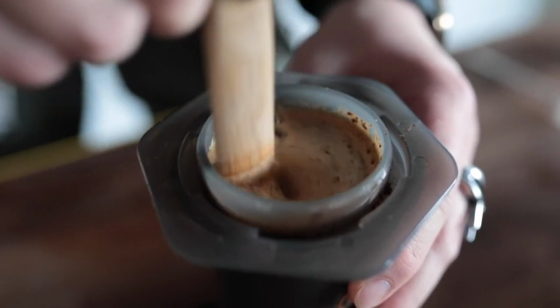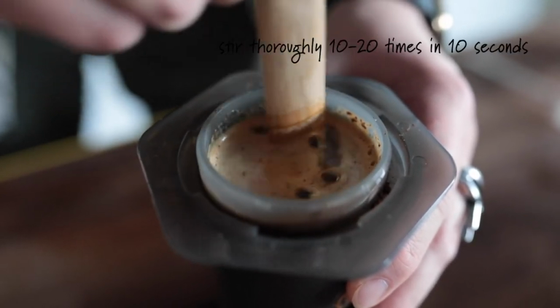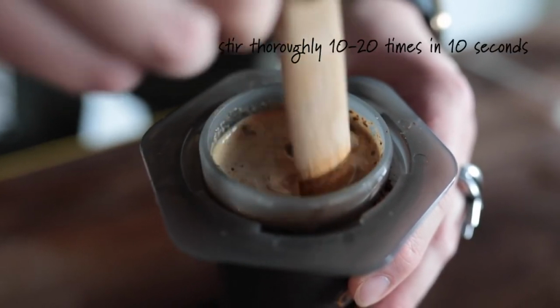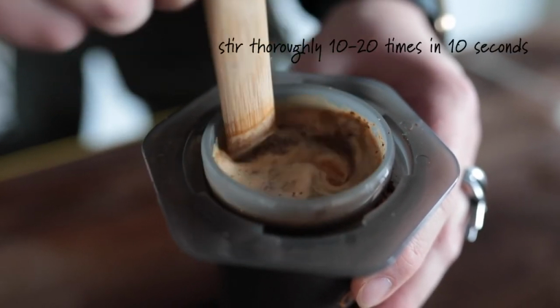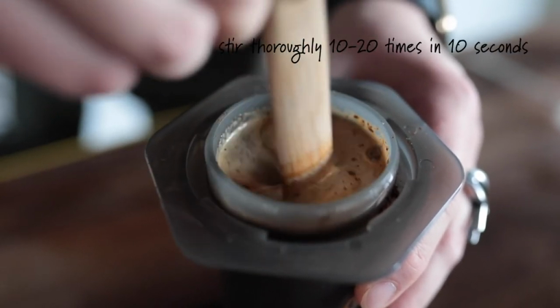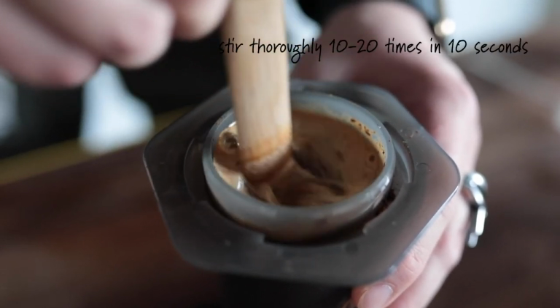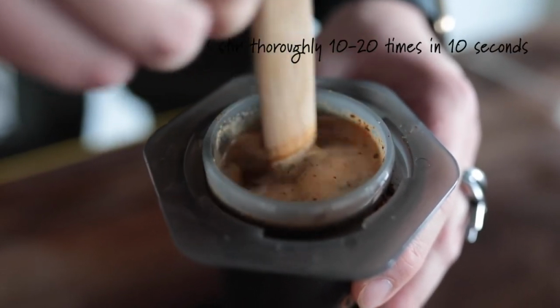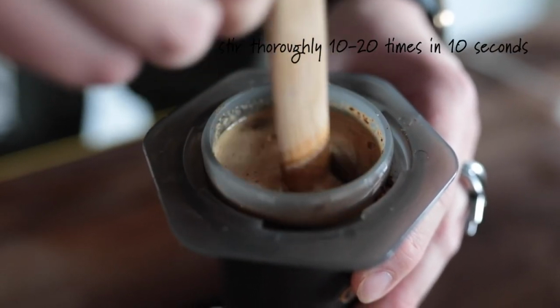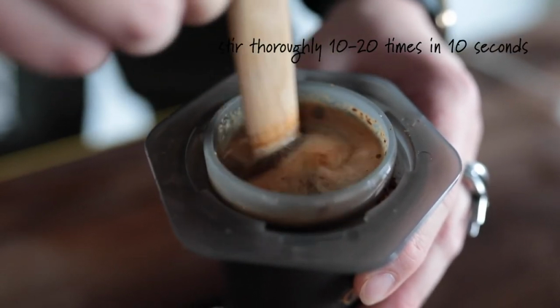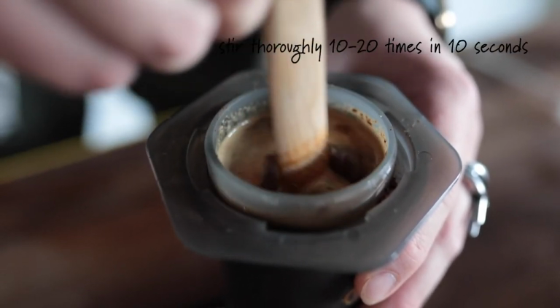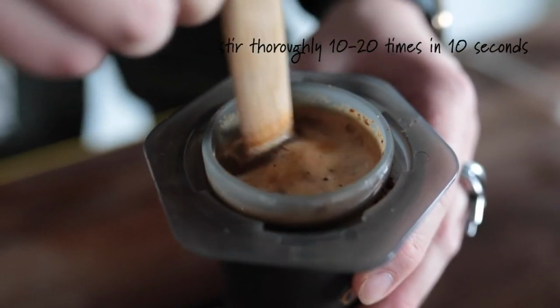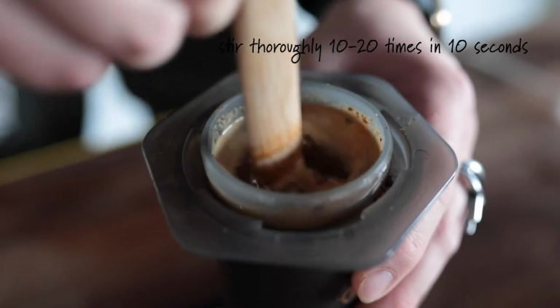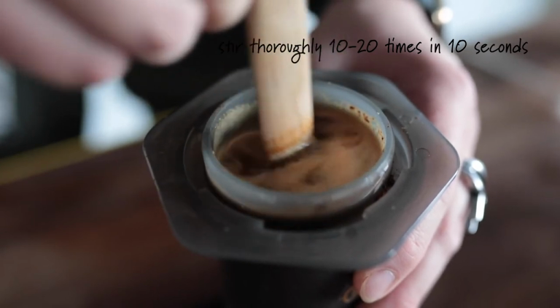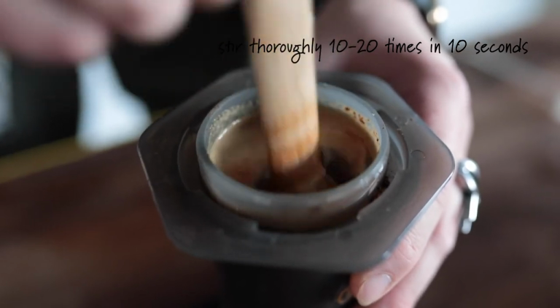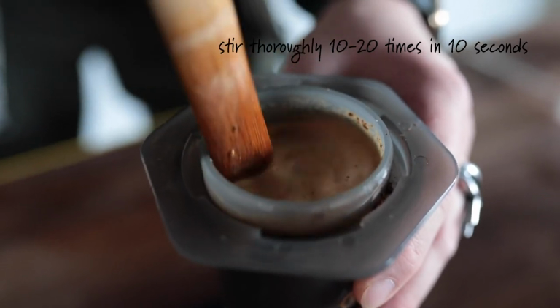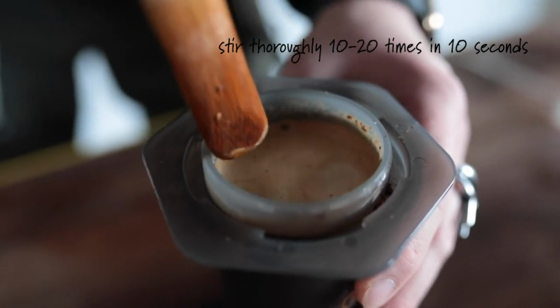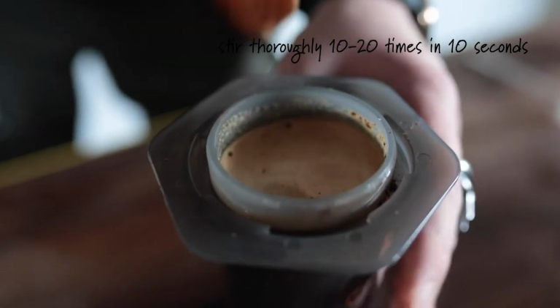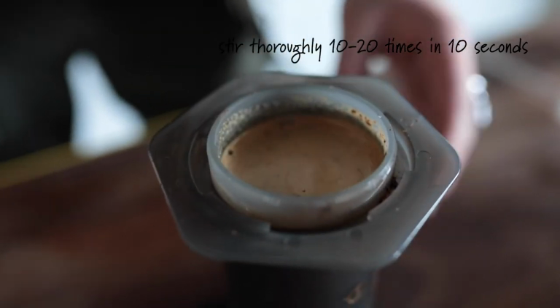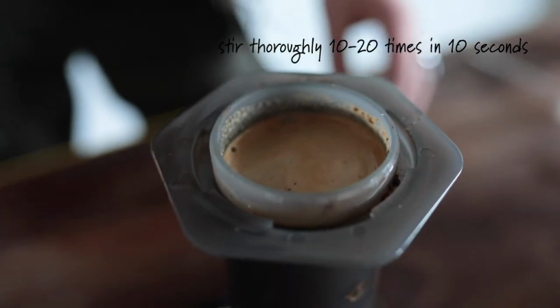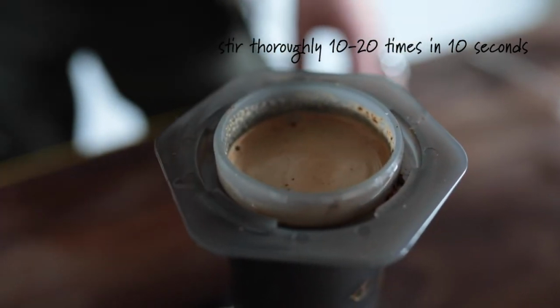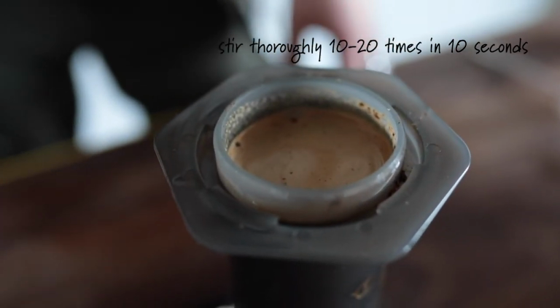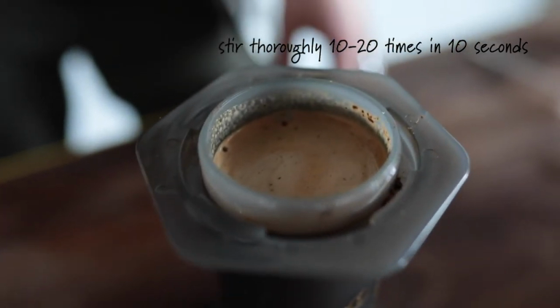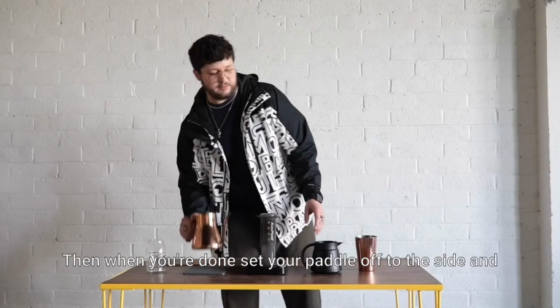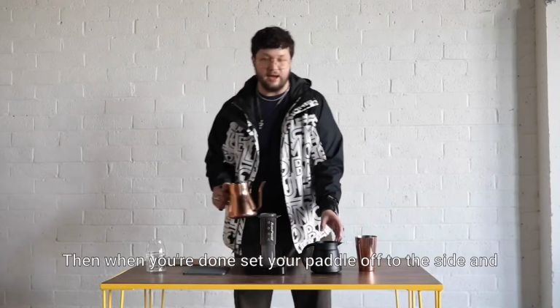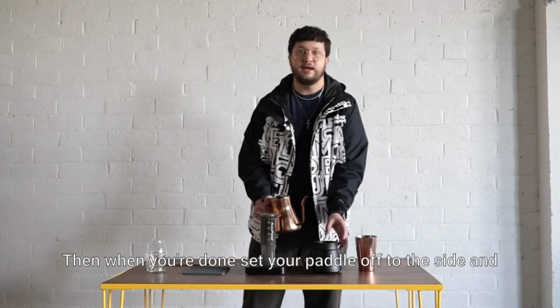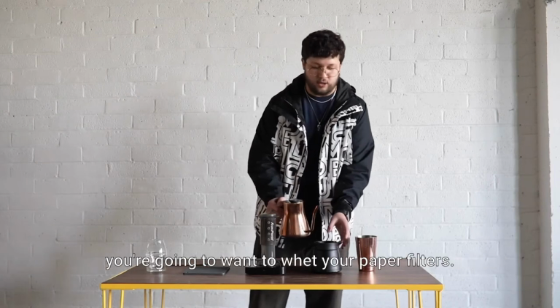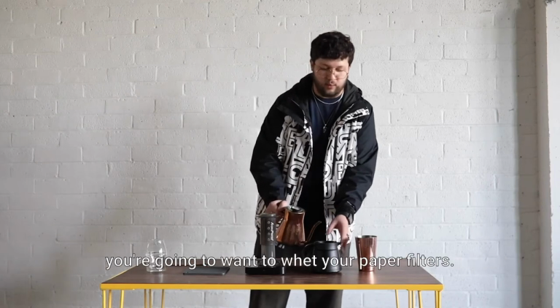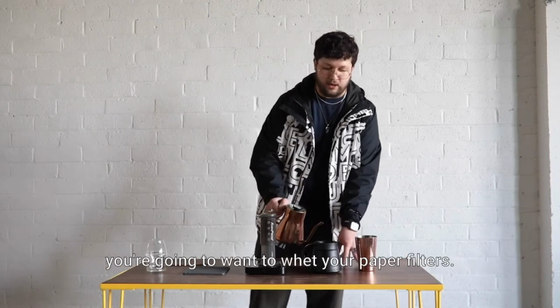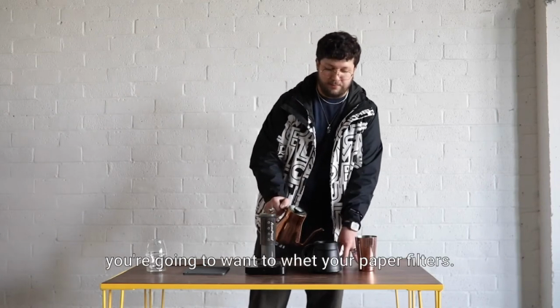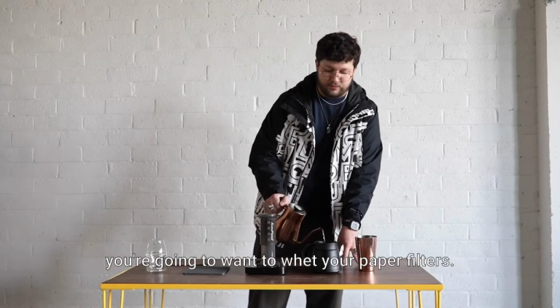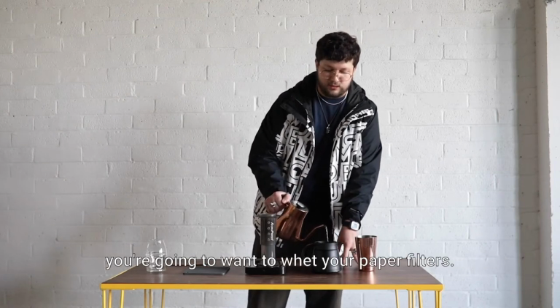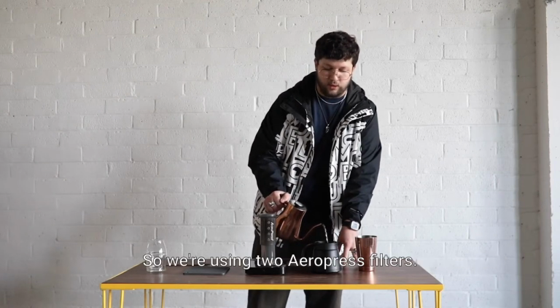Then in the next 10 seconds you're gonna use the paddle to stir around the coffee about 10 to 20 times in 10 seconds. When you're done, set your paddle off to the side and you're gonna want to wet your paper filters.